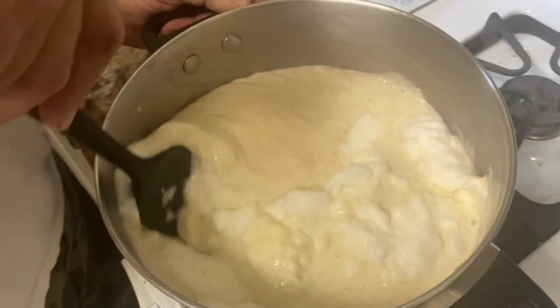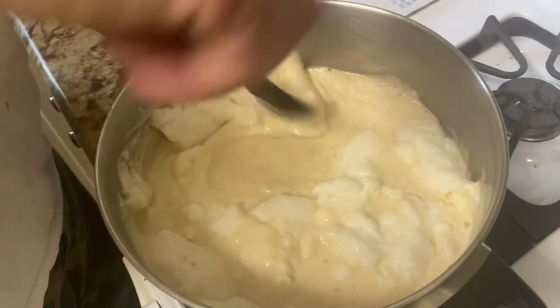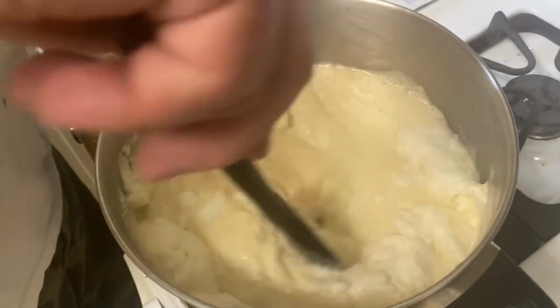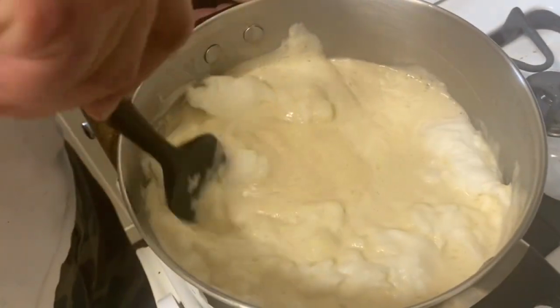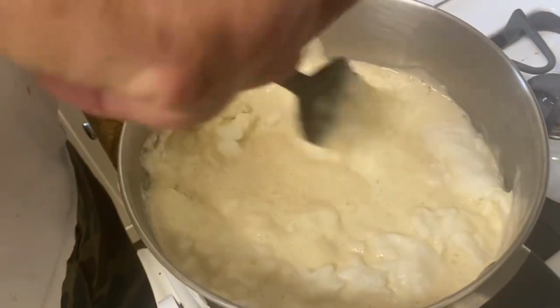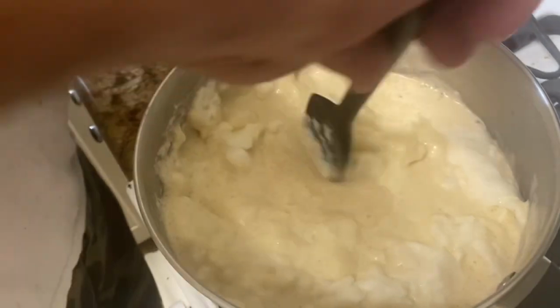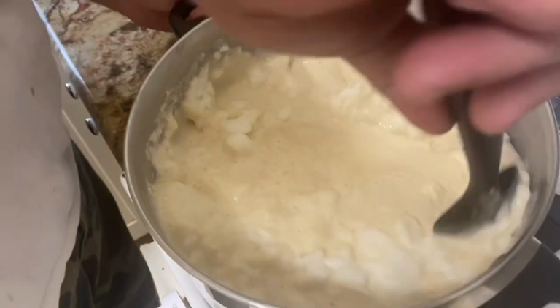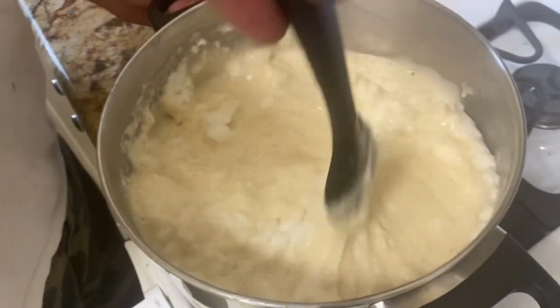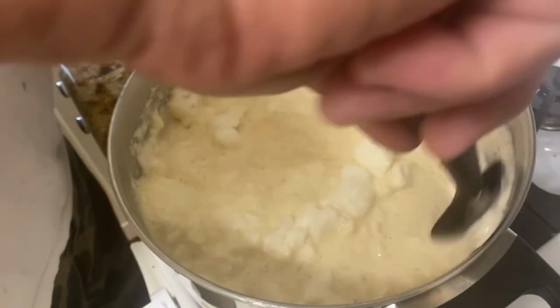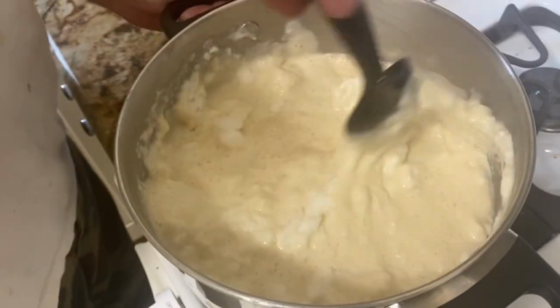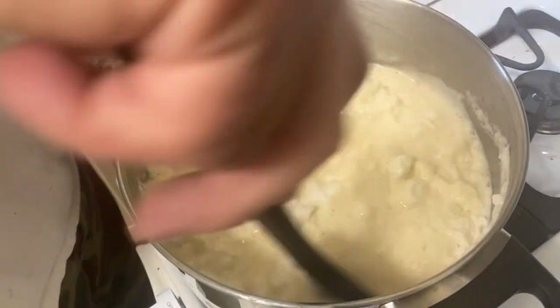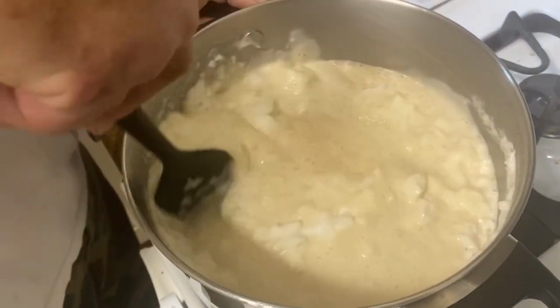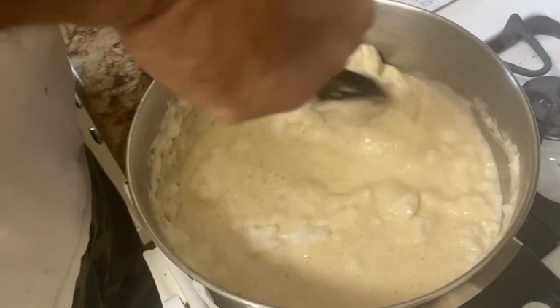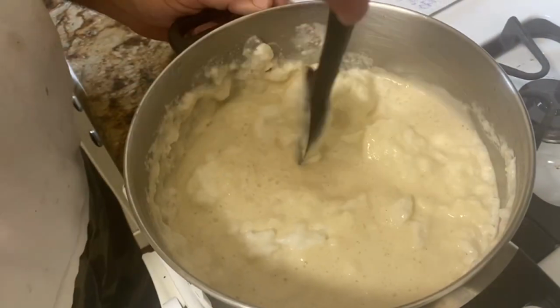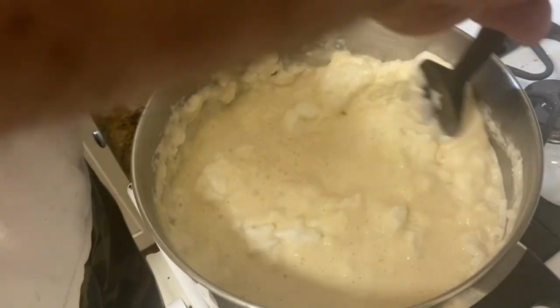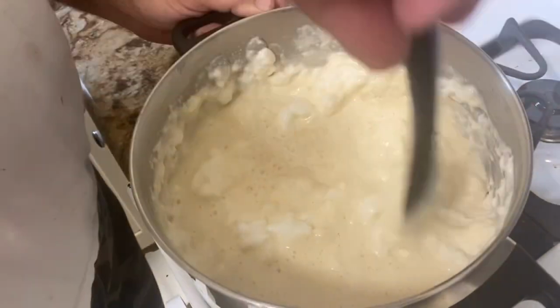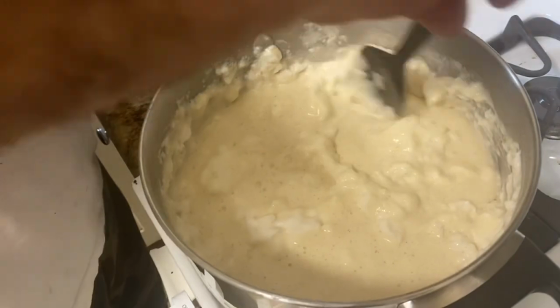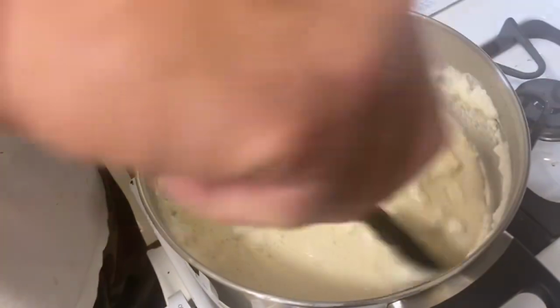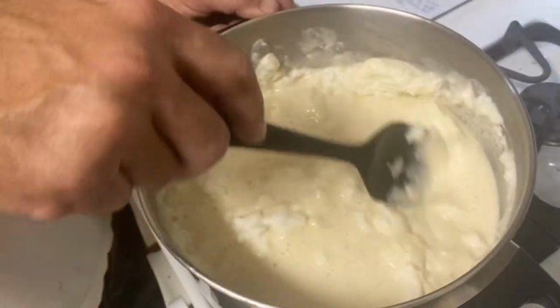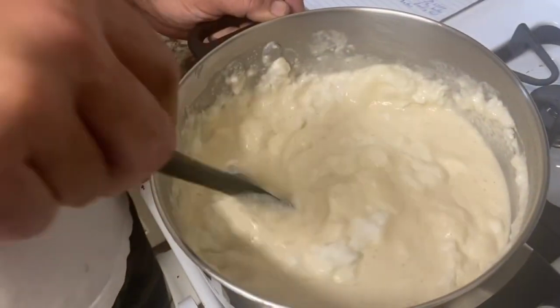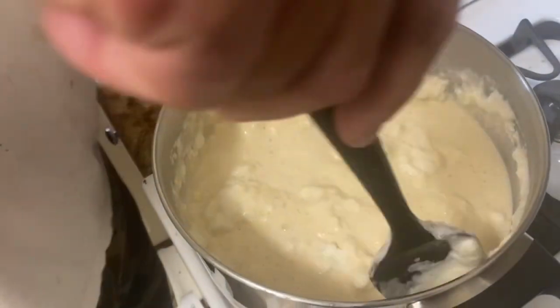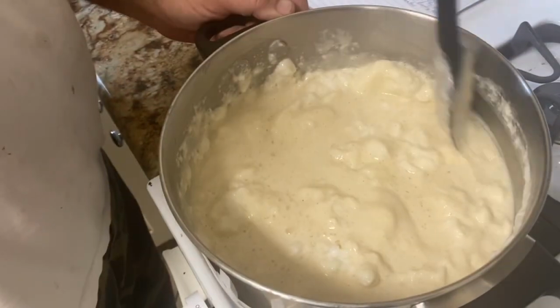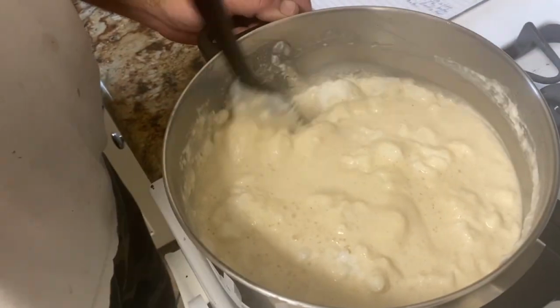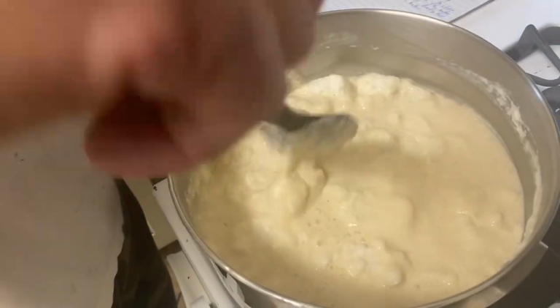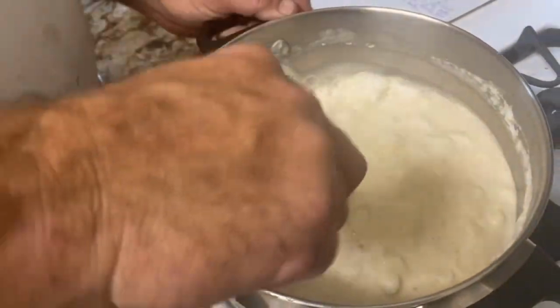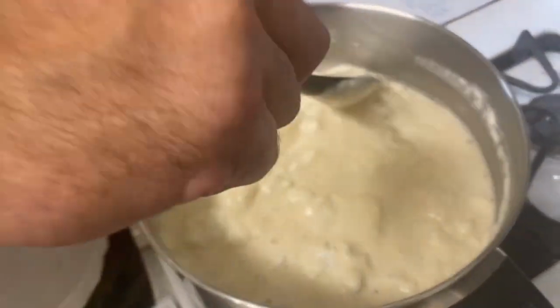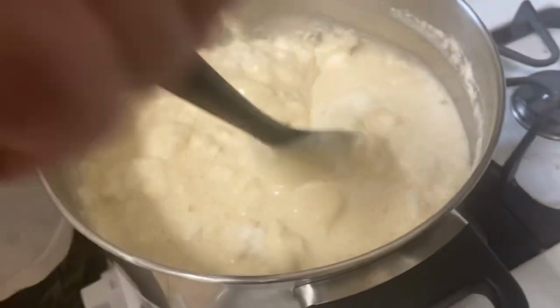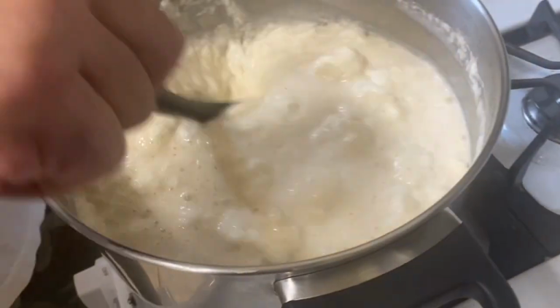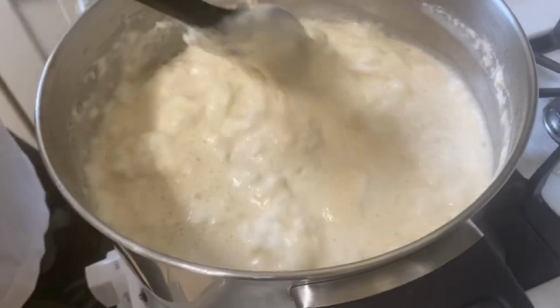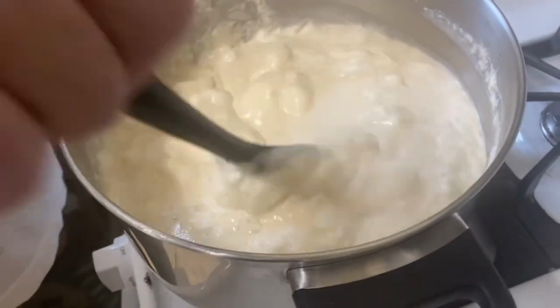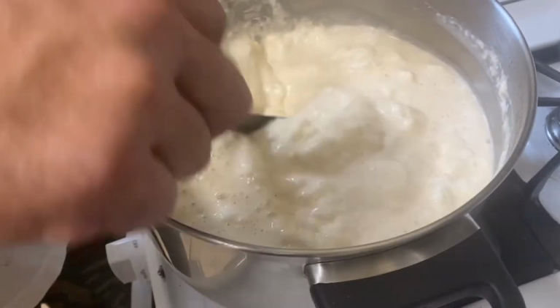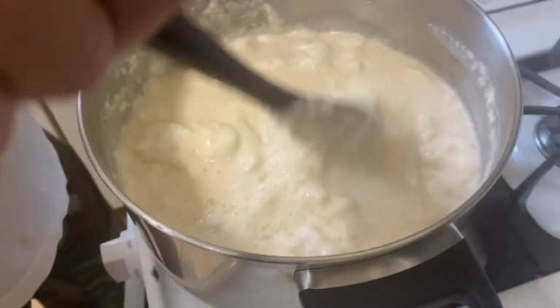Does it have to sit again after folding? No. It'll deflate a good bit while doing this. Just gentle pockets — gently fold.